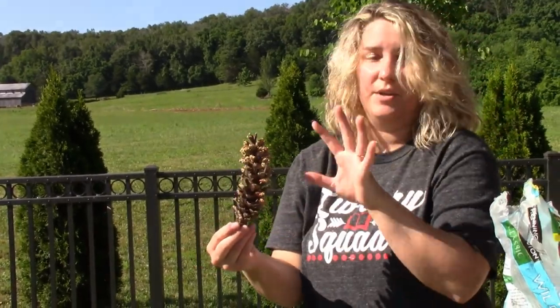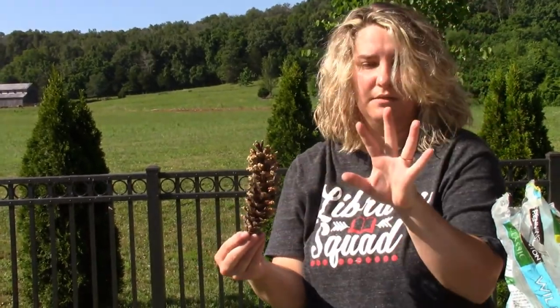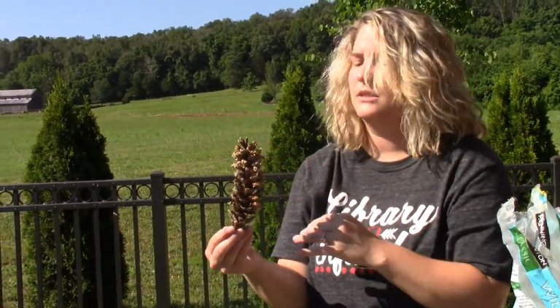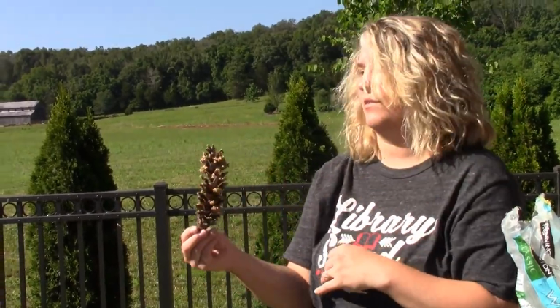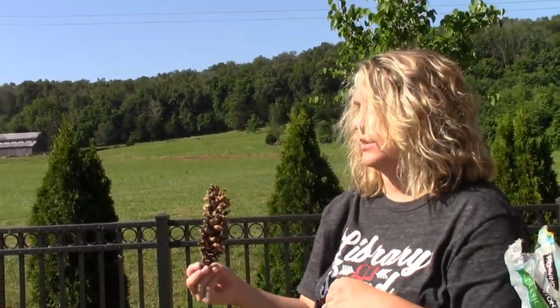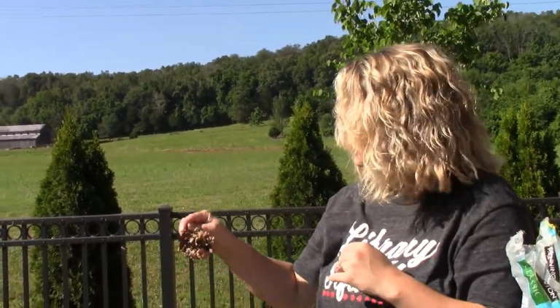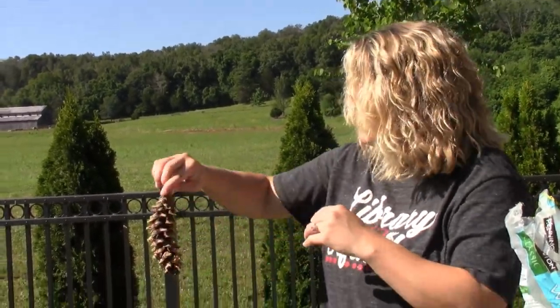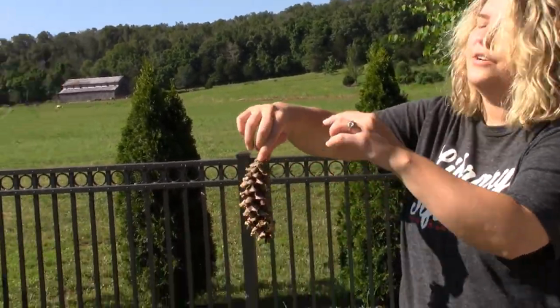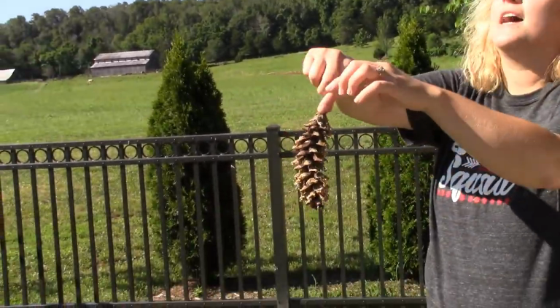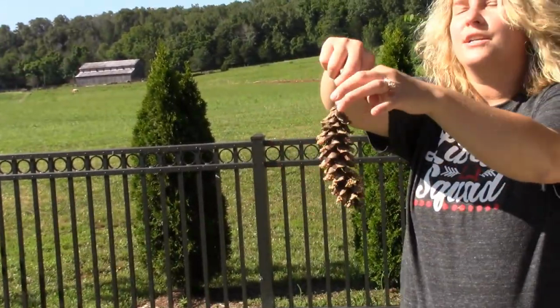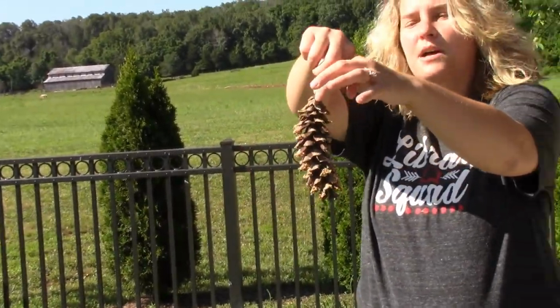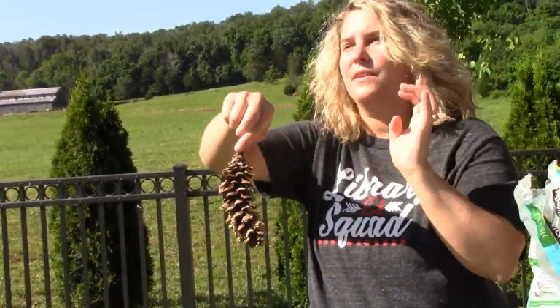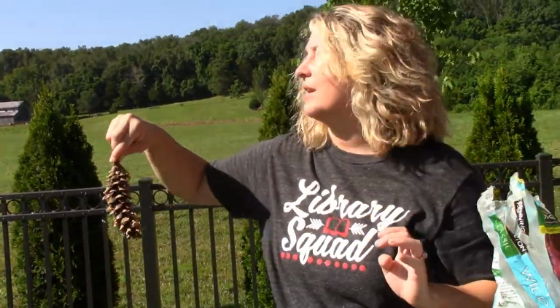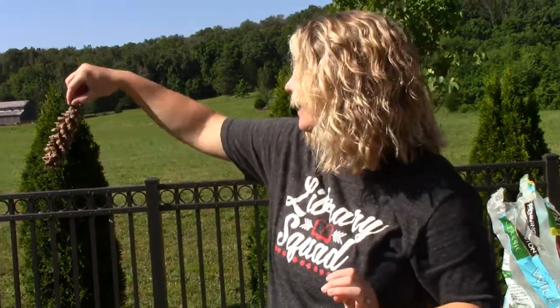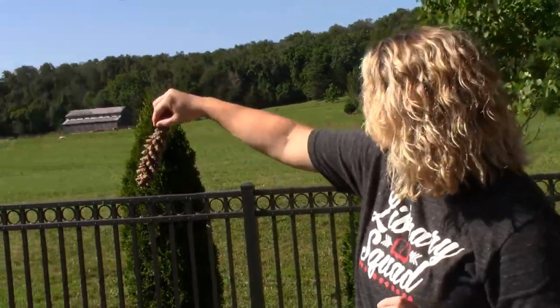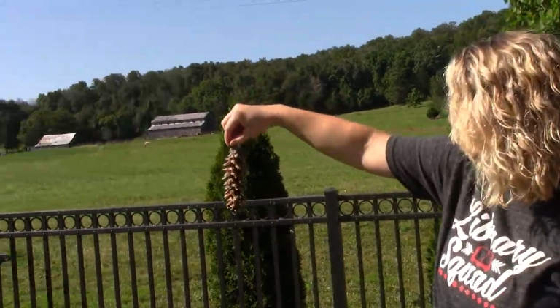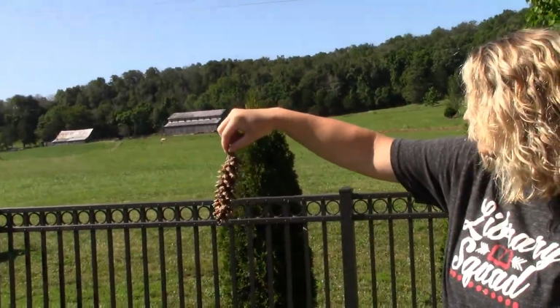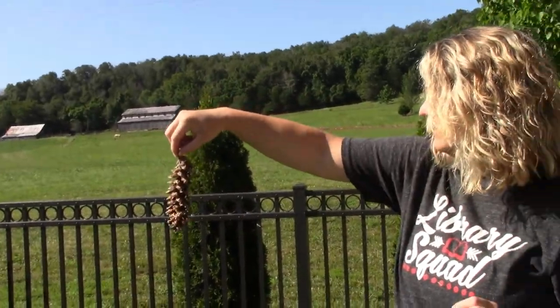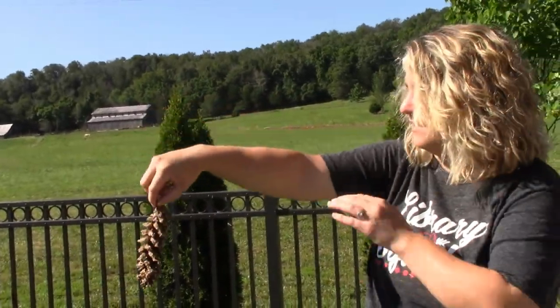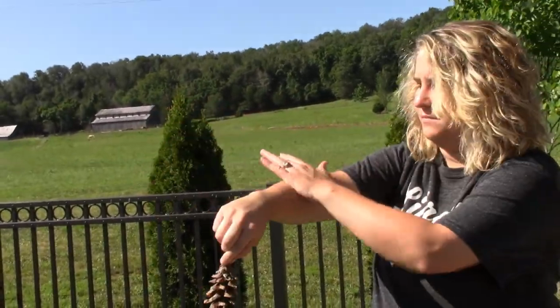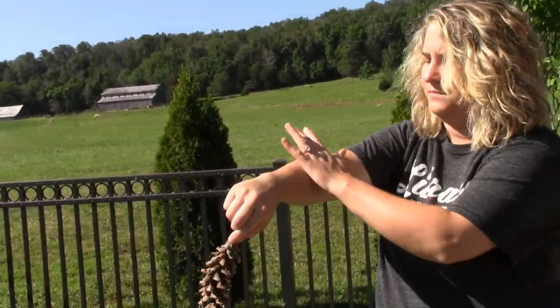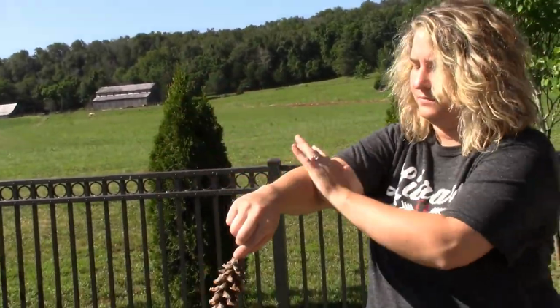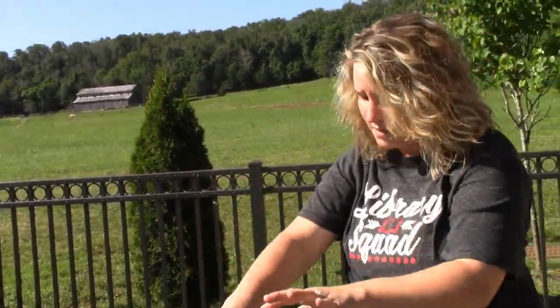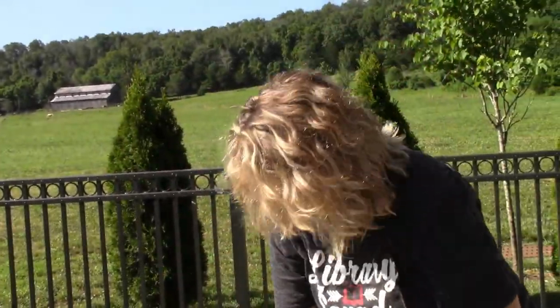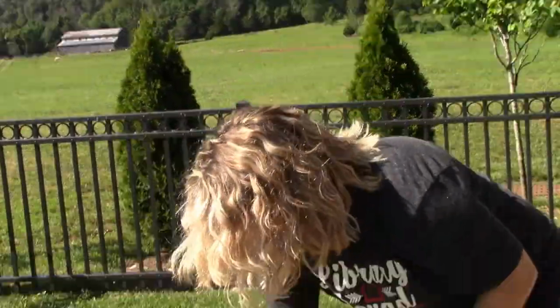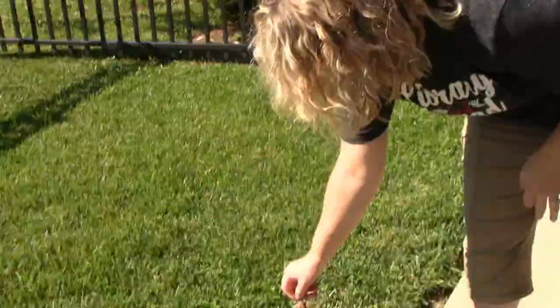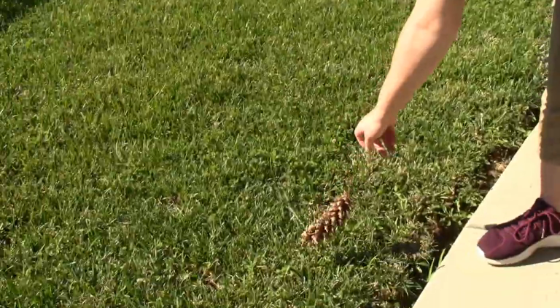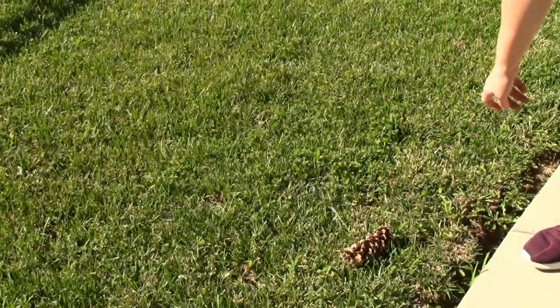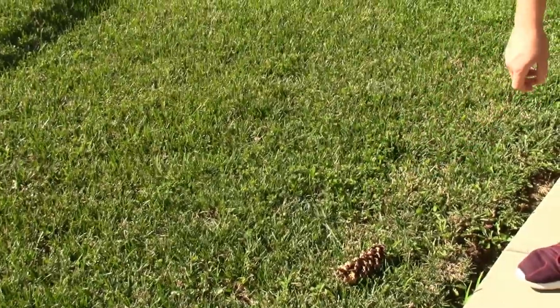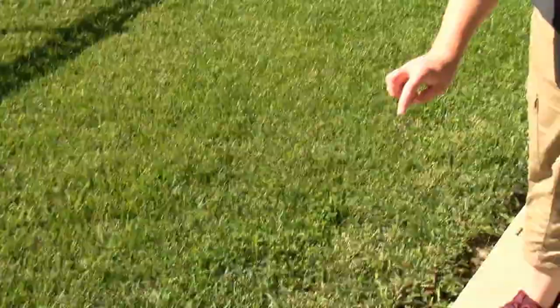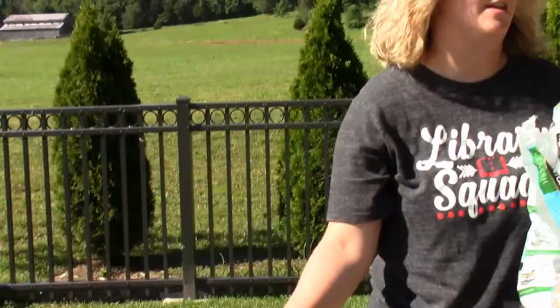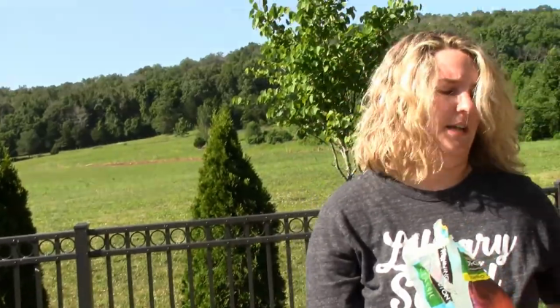They love peanut butter. They love the little bird seeds. Don't eat it — it's for birds only! Then you can tie a string to the bottom of it, go out there and hang it from a tree, and they'll love you. Right now I'm just going to set mine down and I'll get a string here in a second.